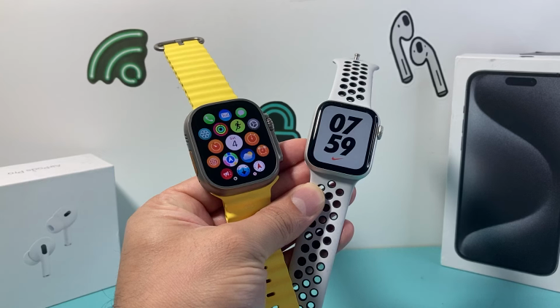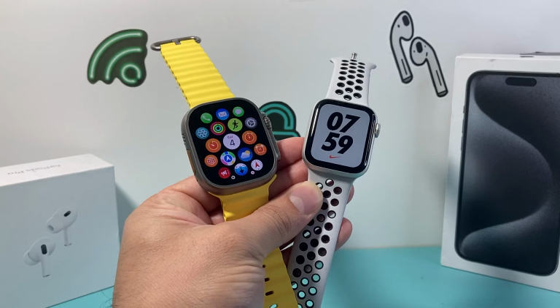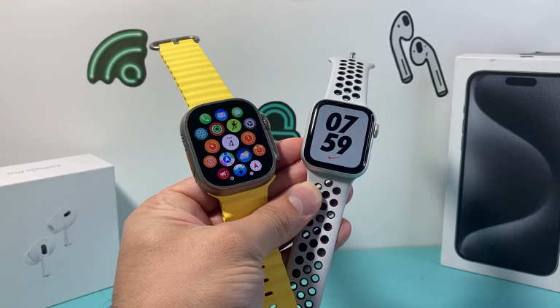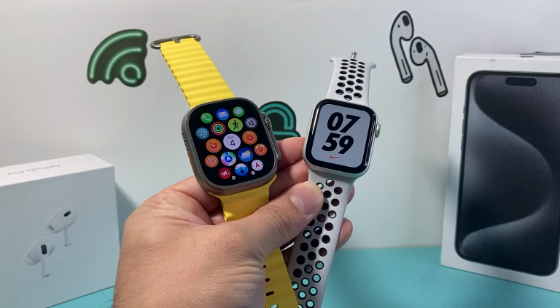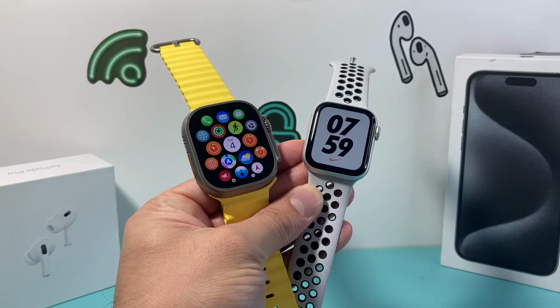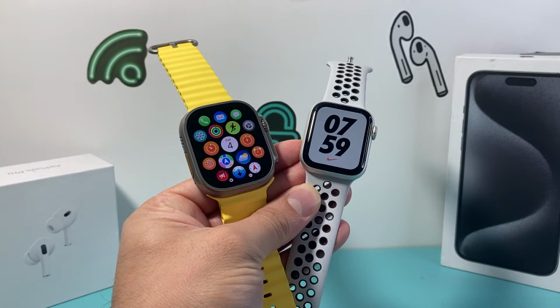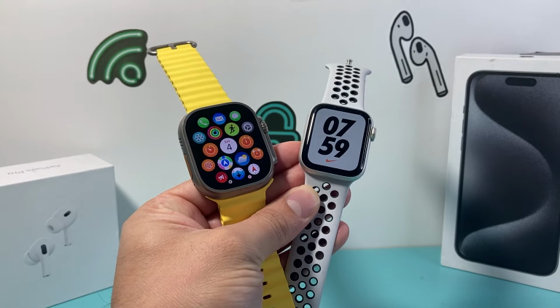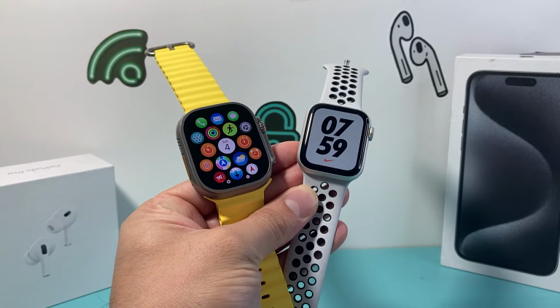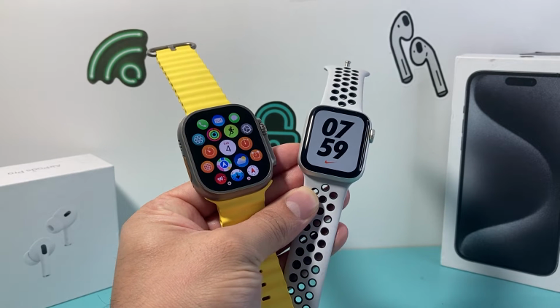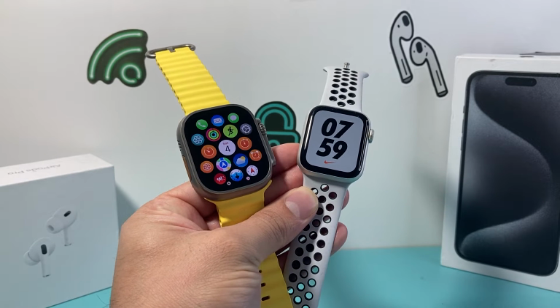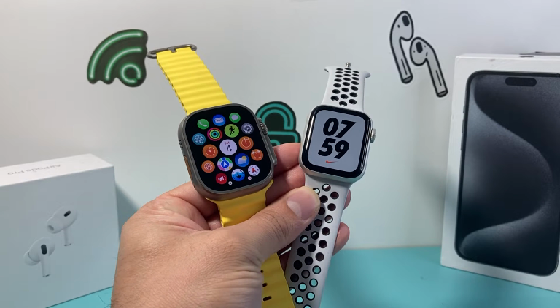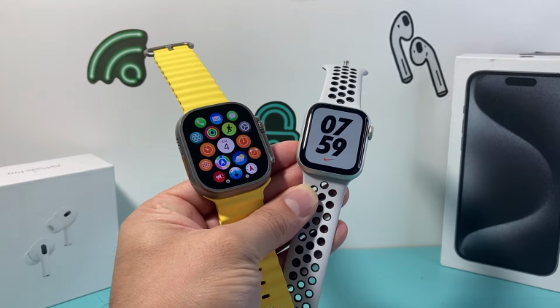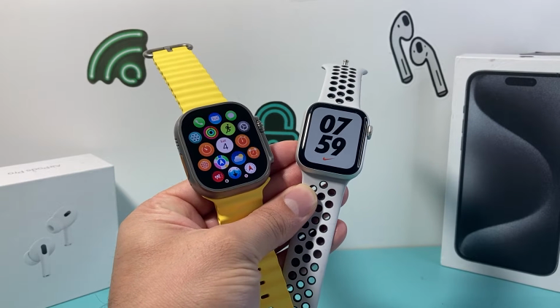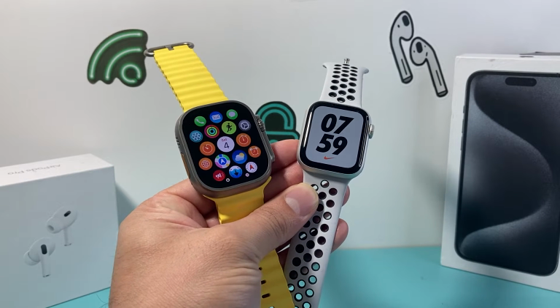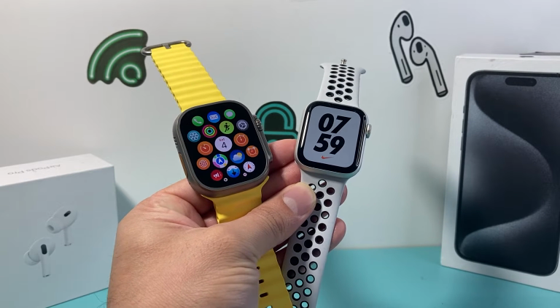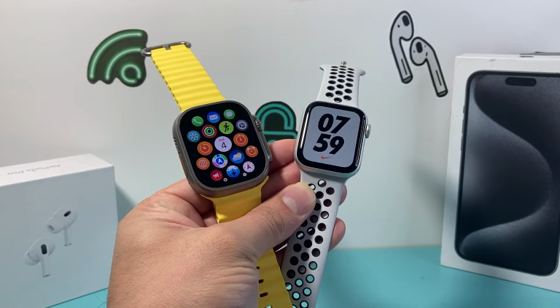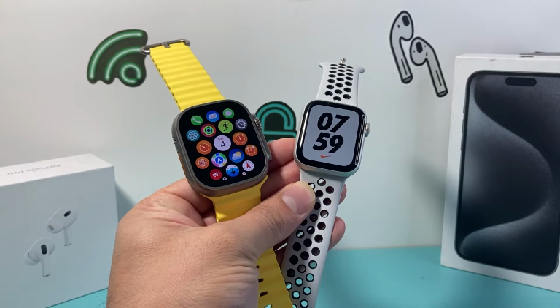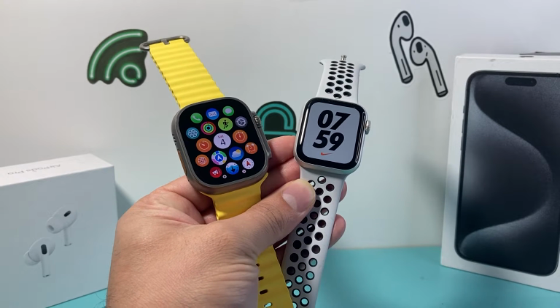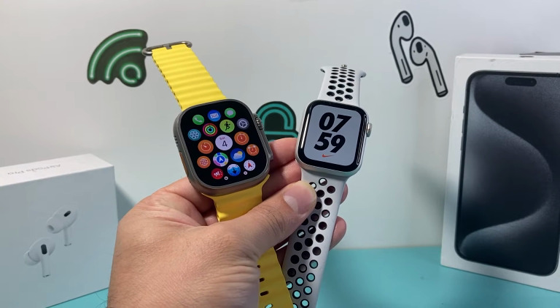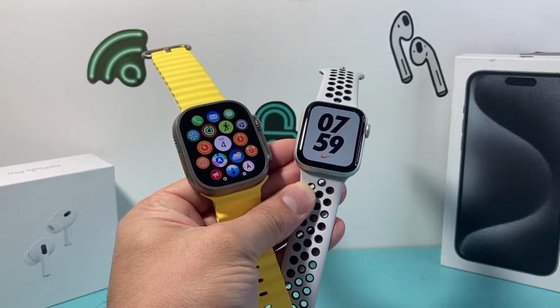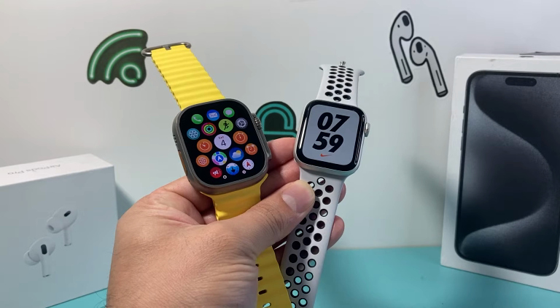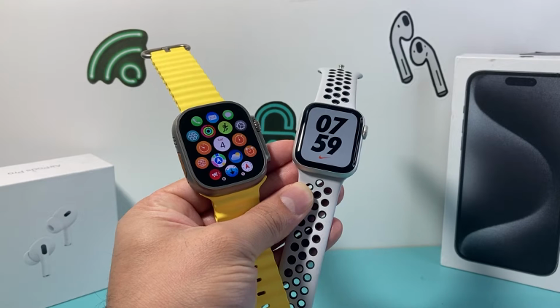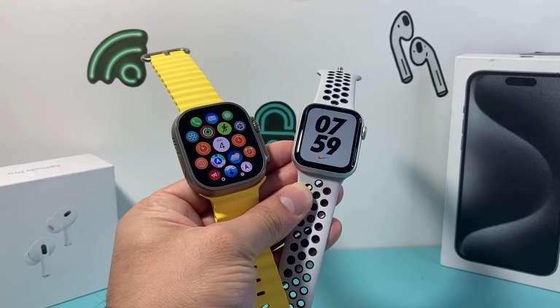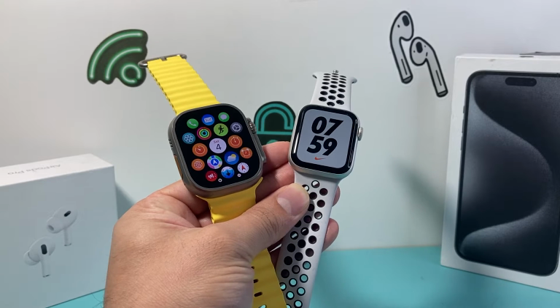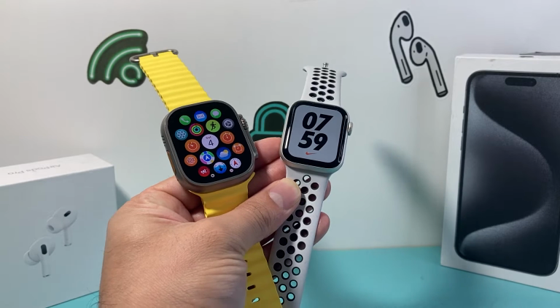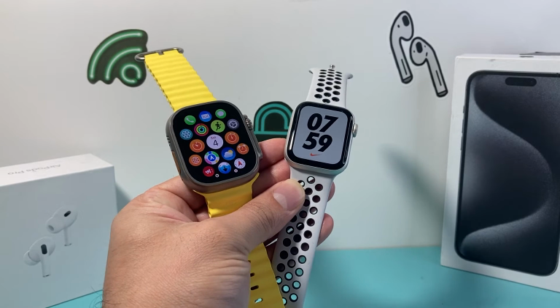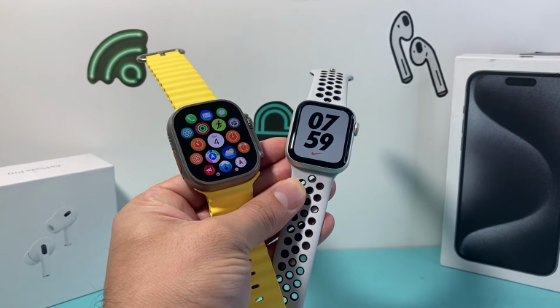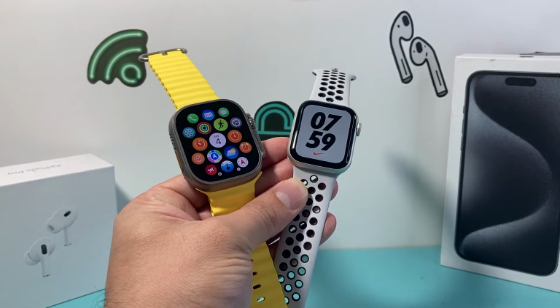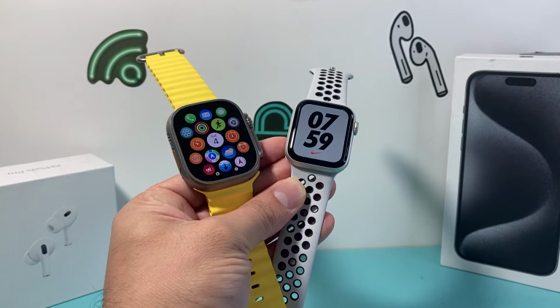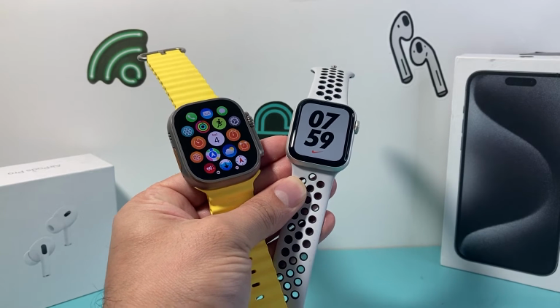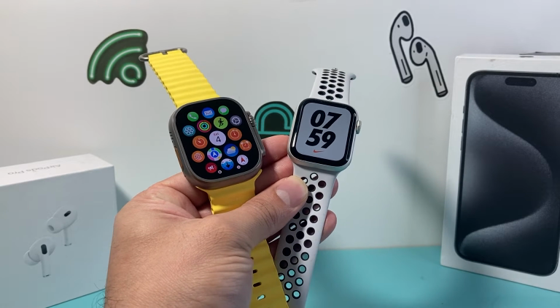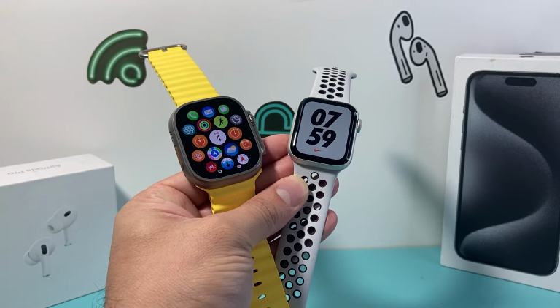Hey guys, TechCombantro with a video for you guys. In today's video I'm going to show you how to silence your Apple Watch on the latest watchOS.